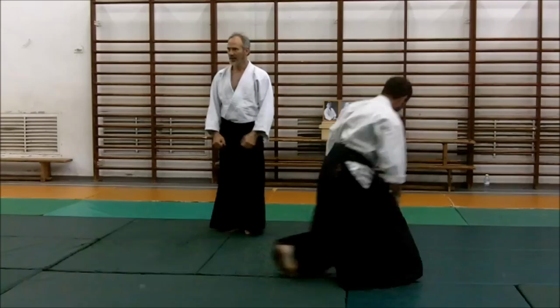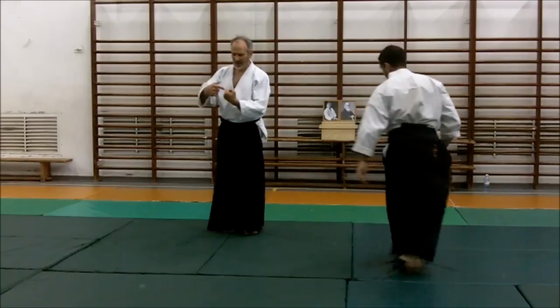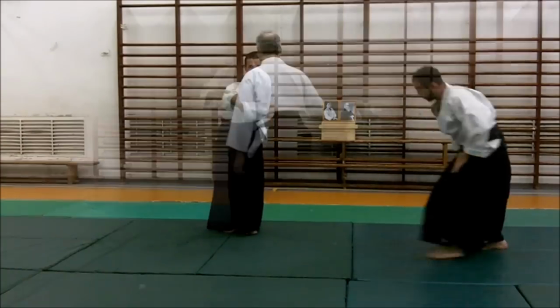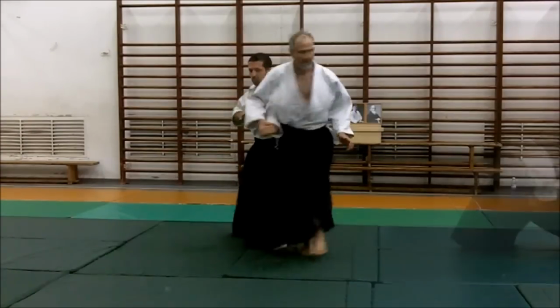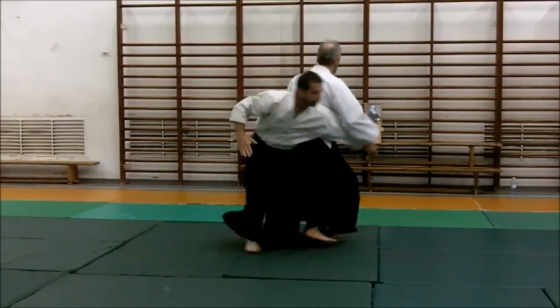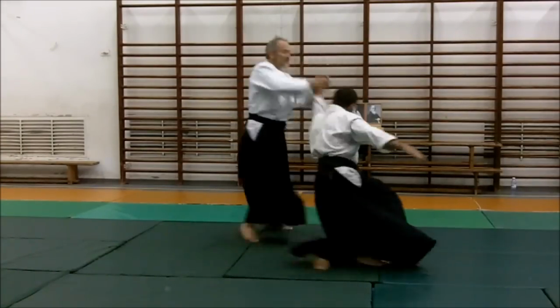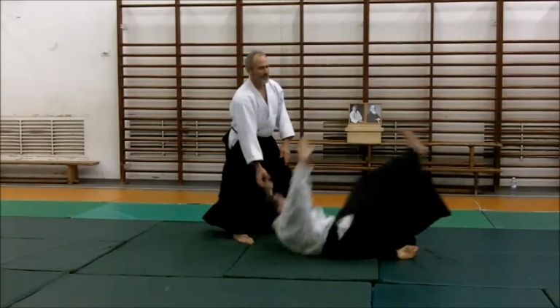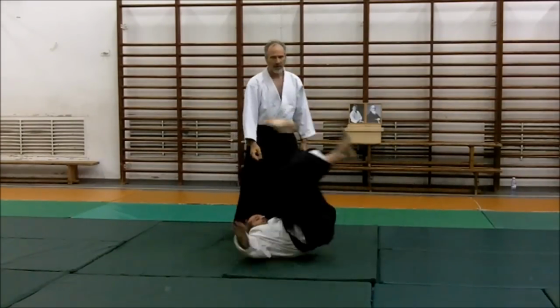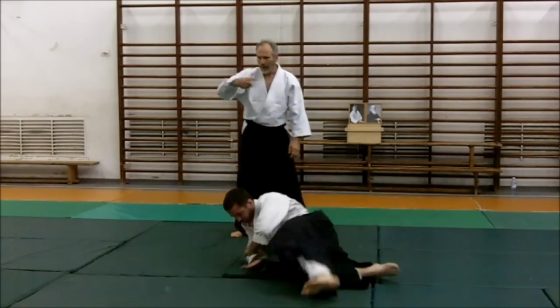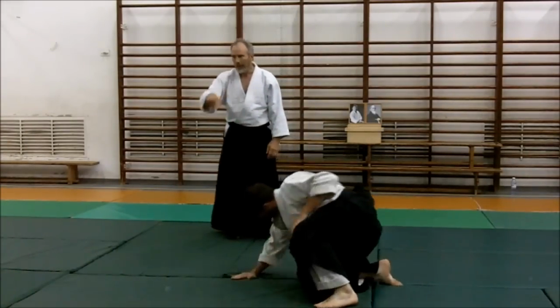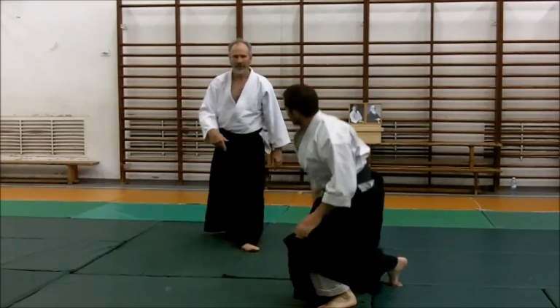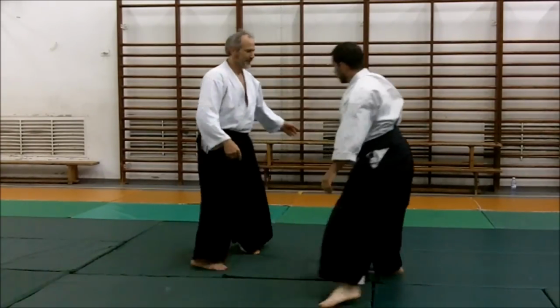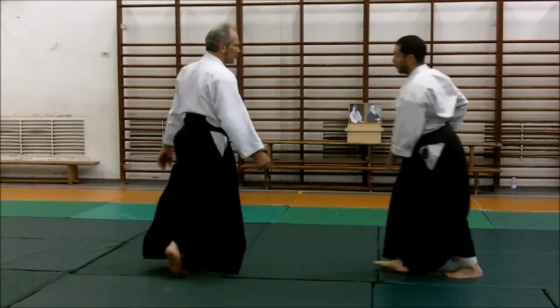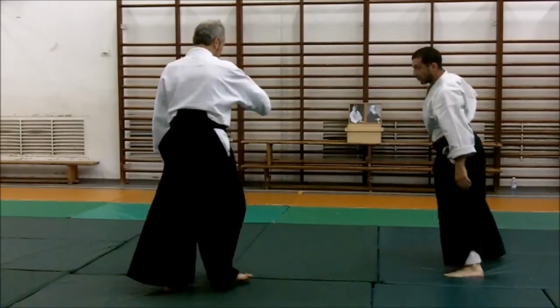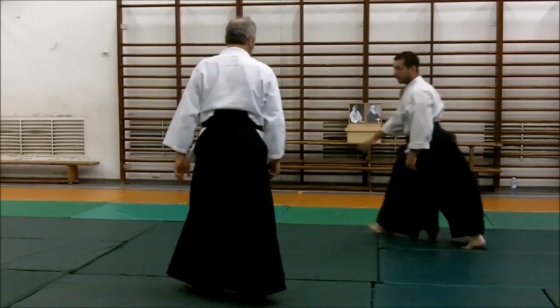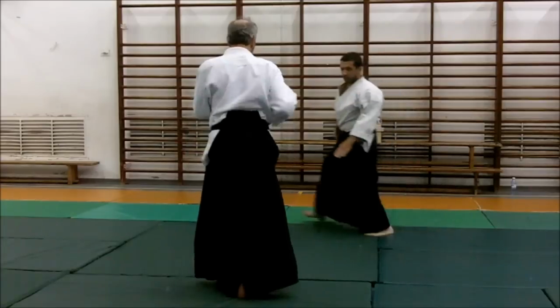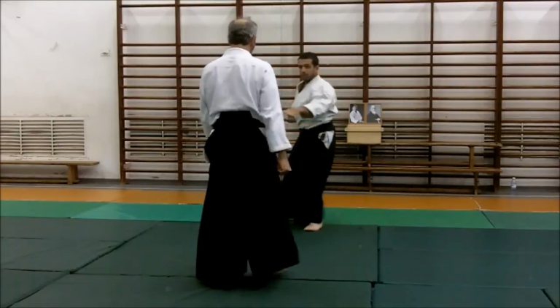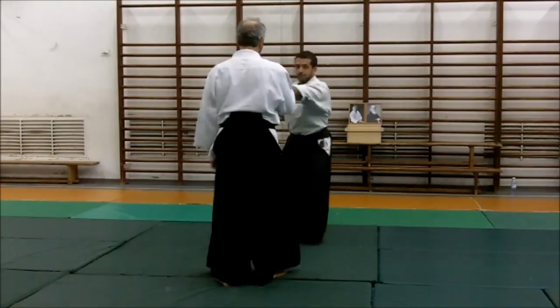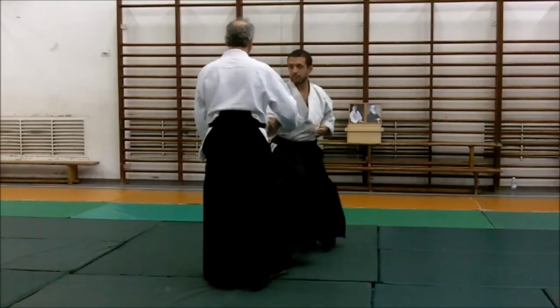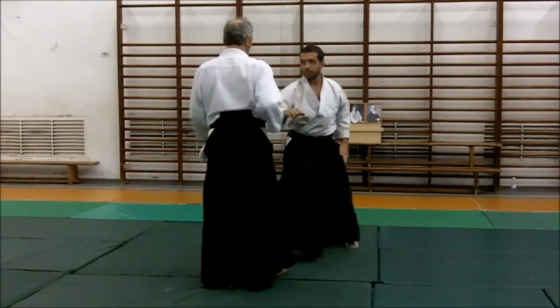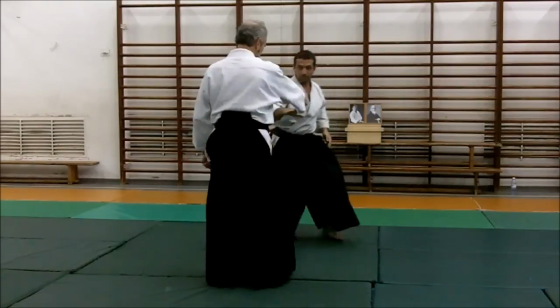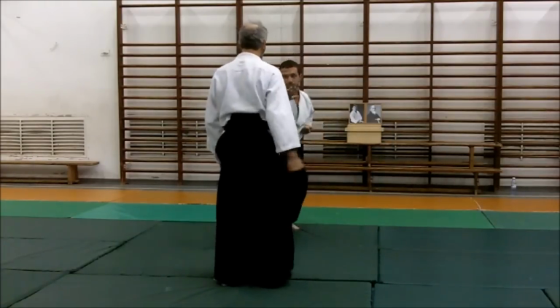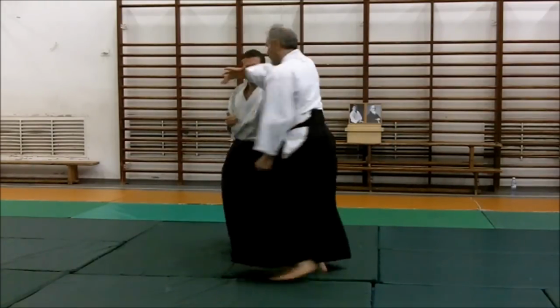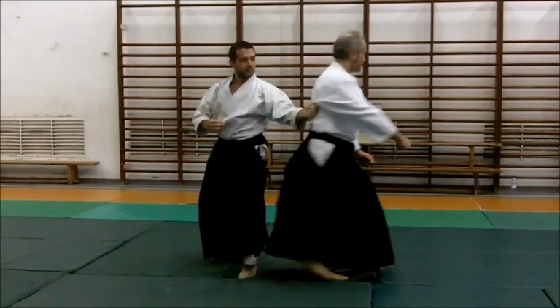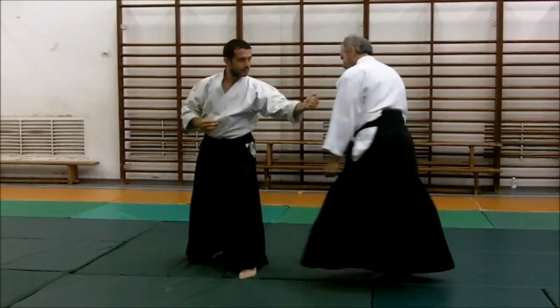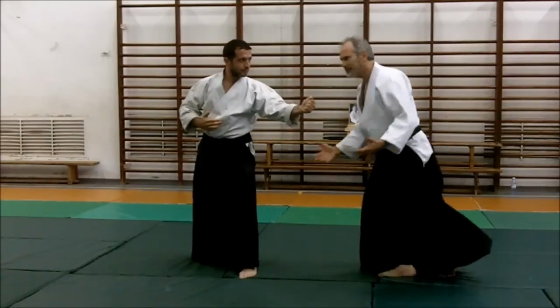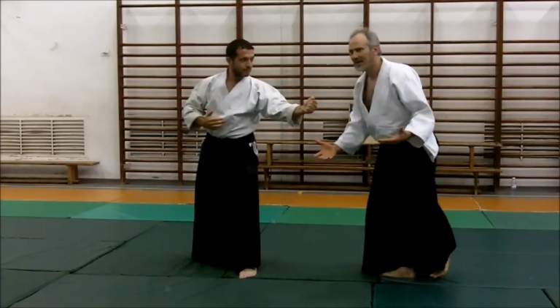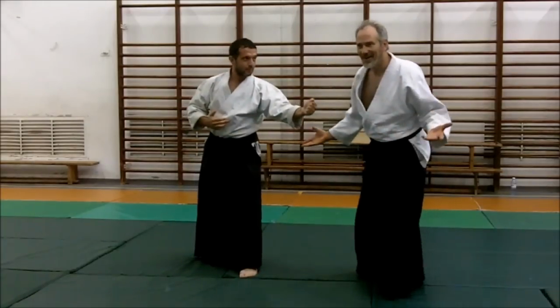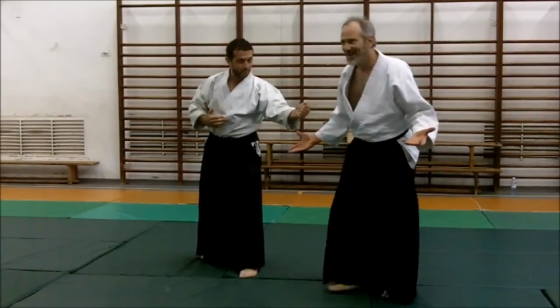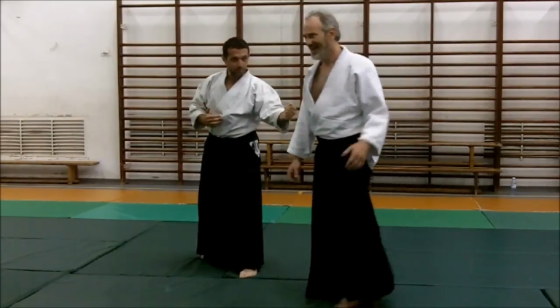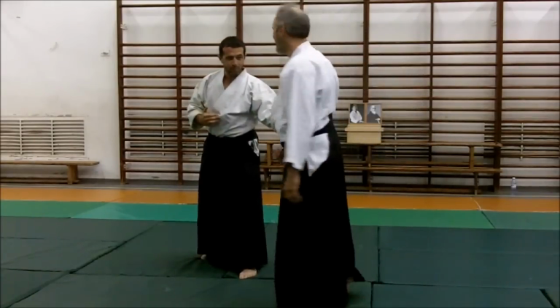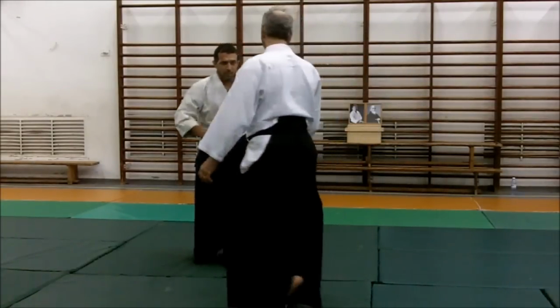Light touch. How do you do it? Focus. All right, come here.